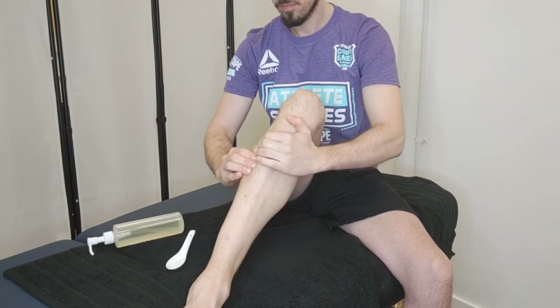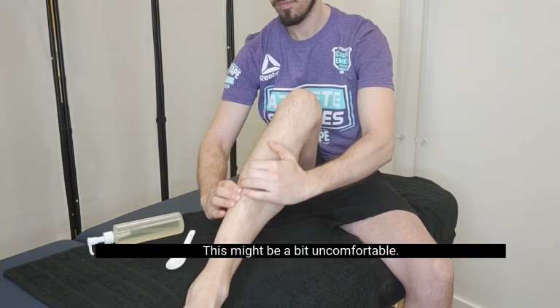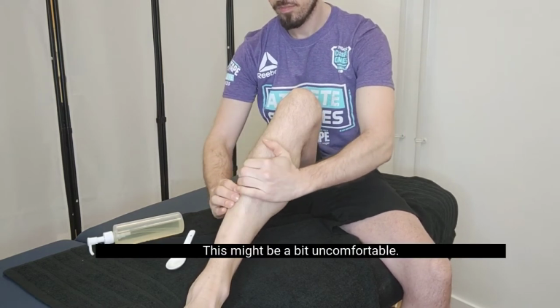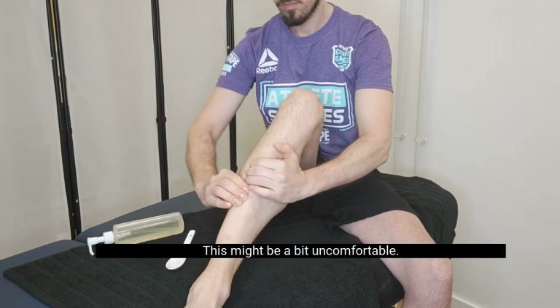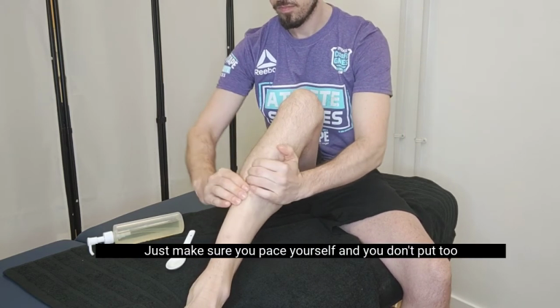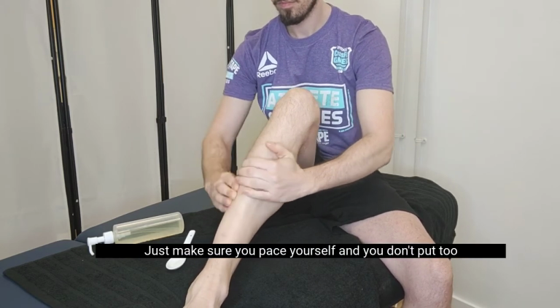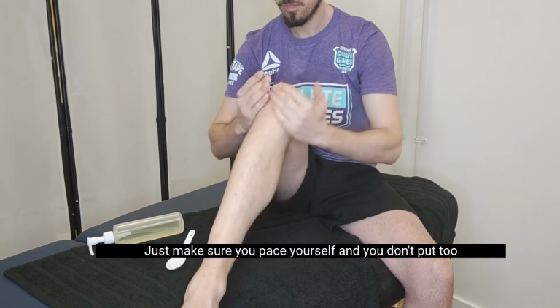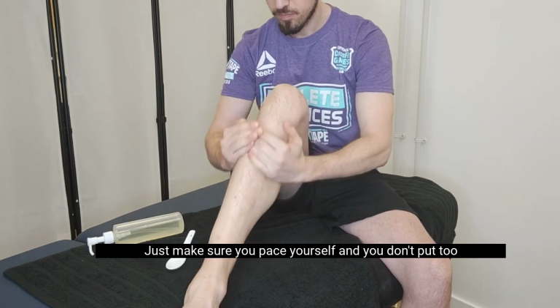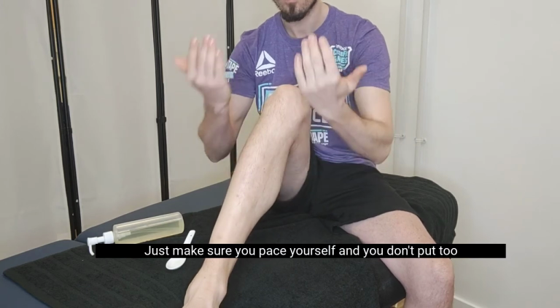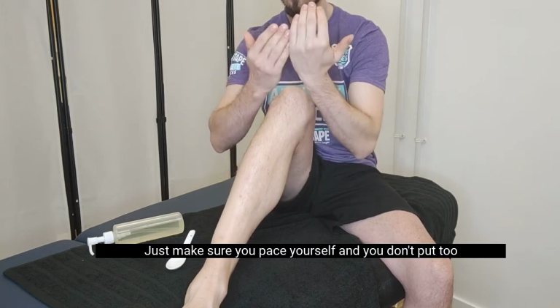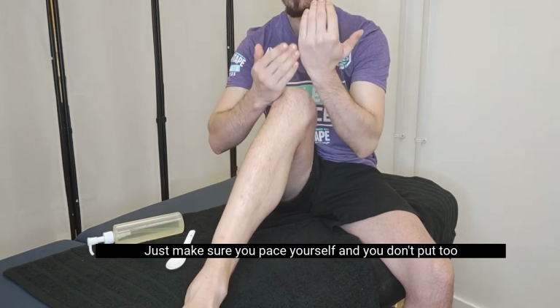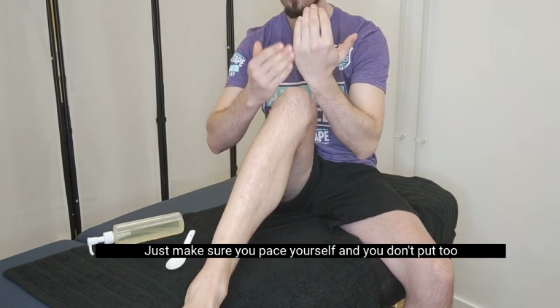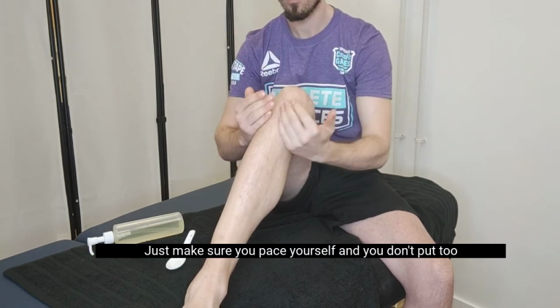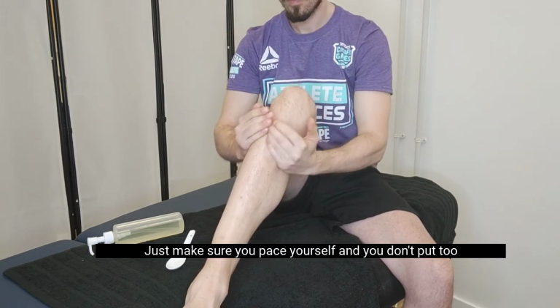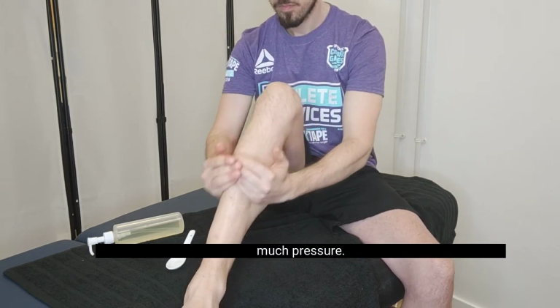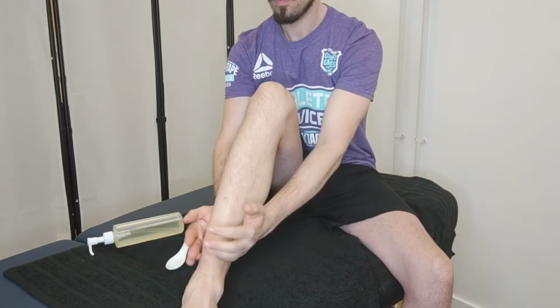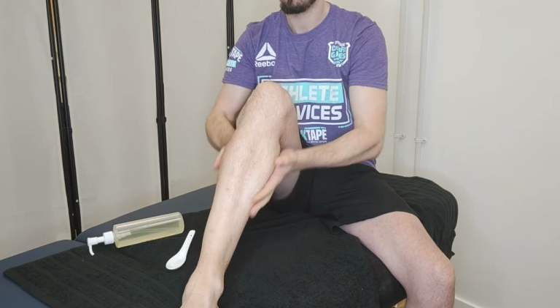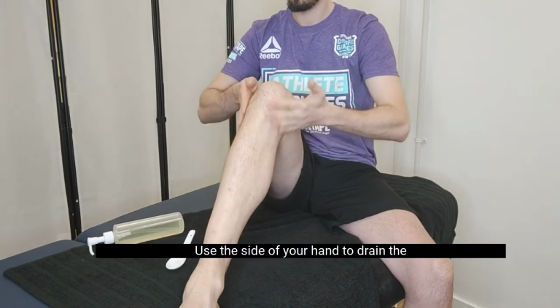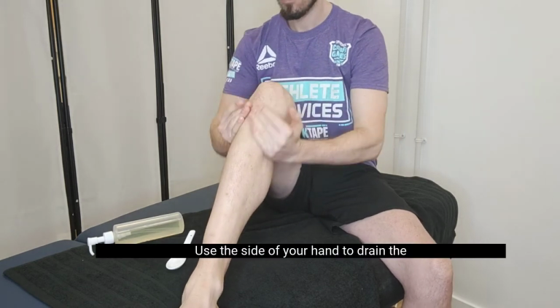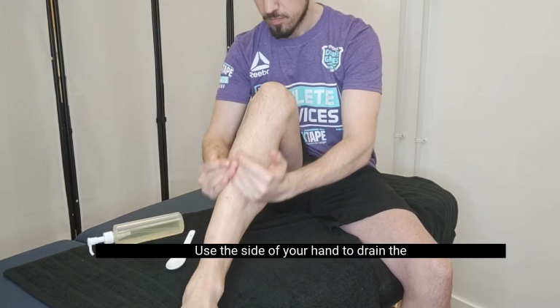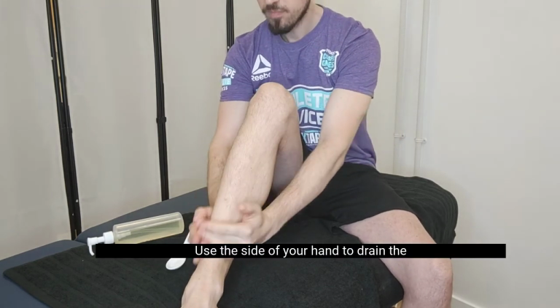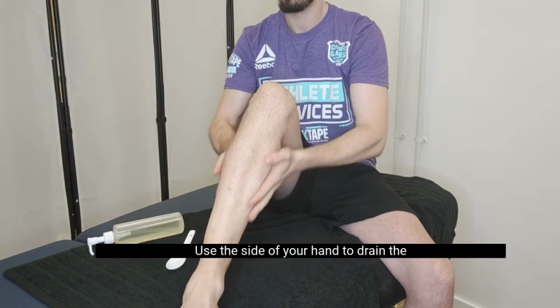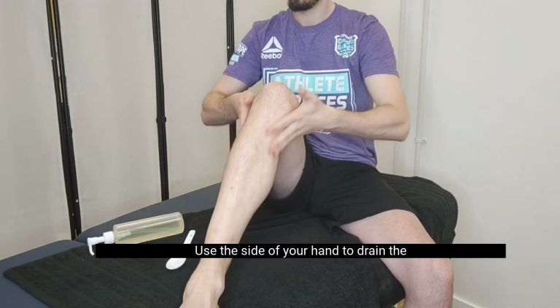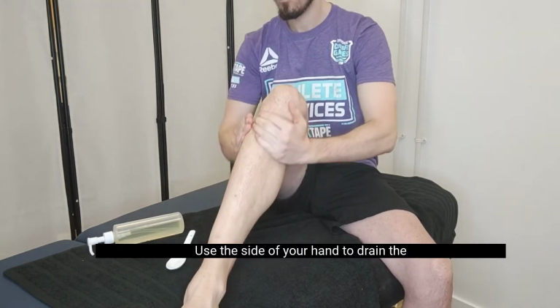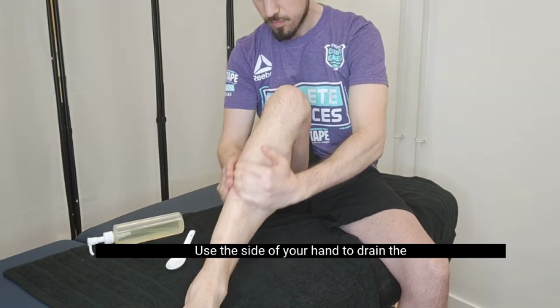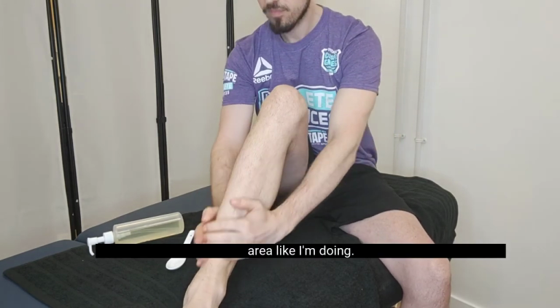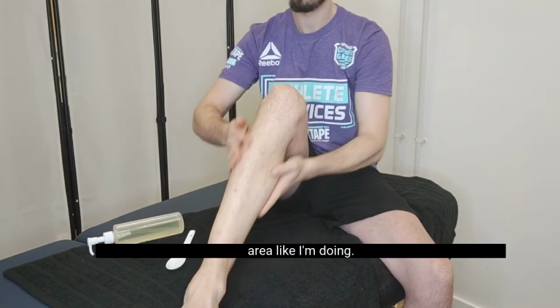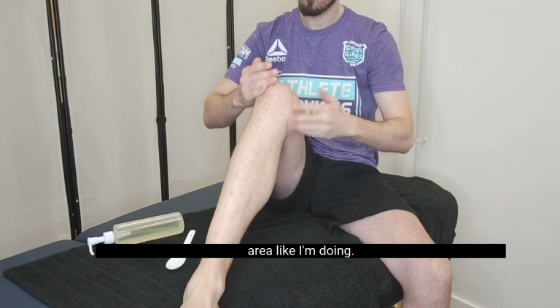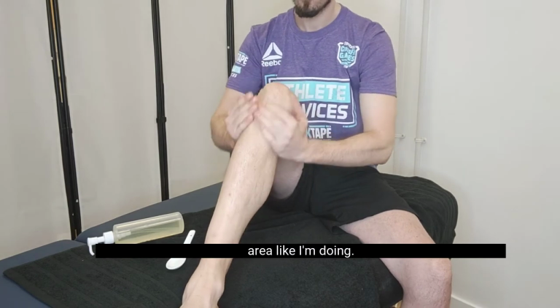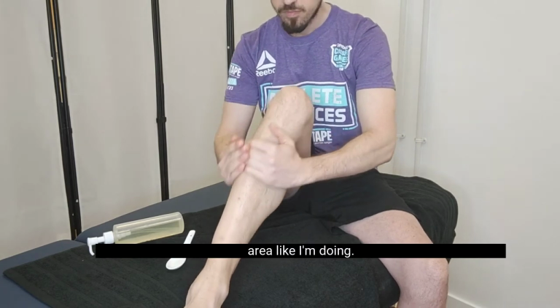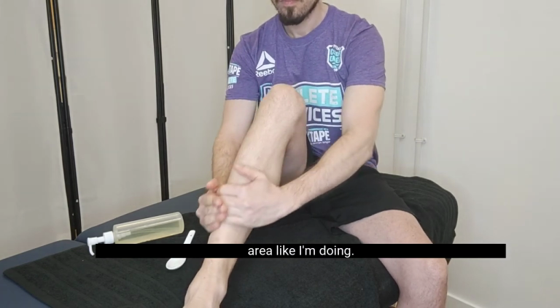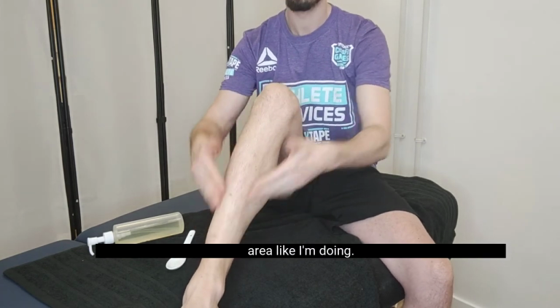This might be a bit uncomfortable, just make sure you pace yourself and you don't put too much pressure. Use the side of your hand to drain the area like I'm doing.